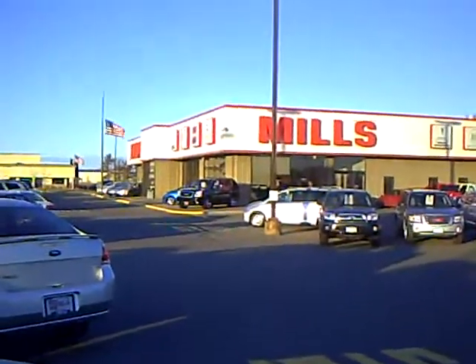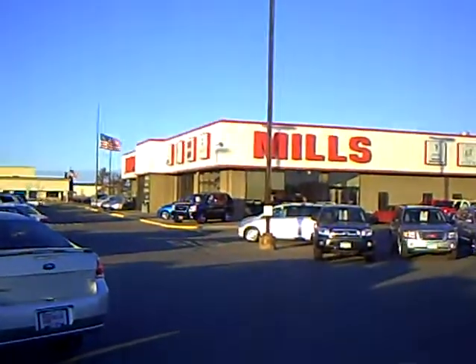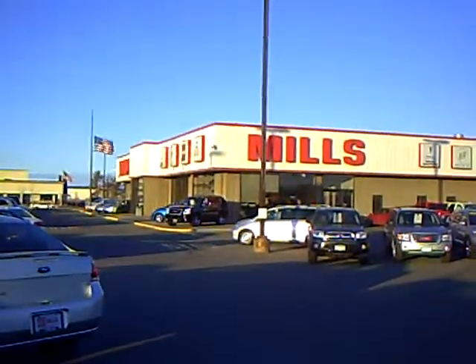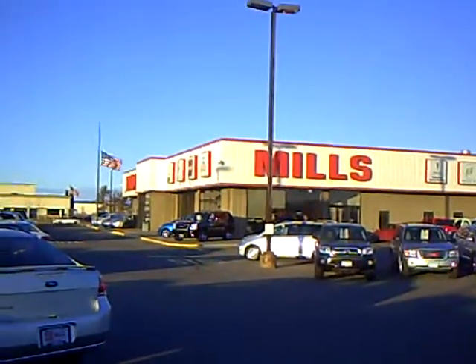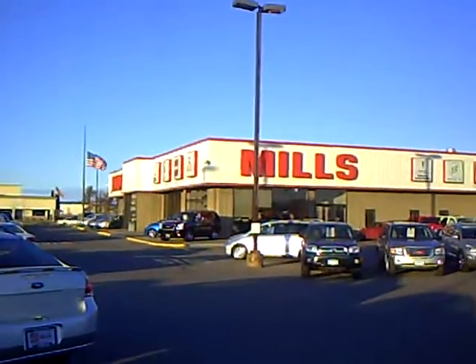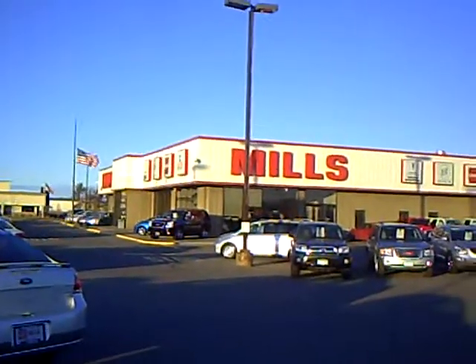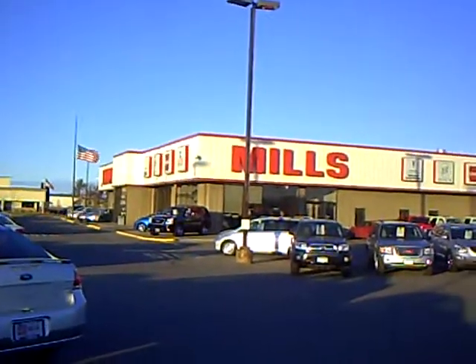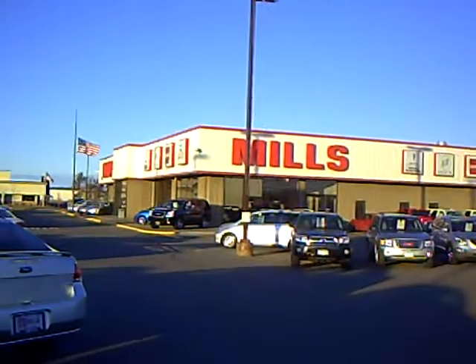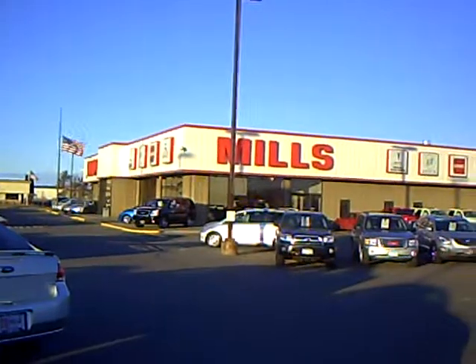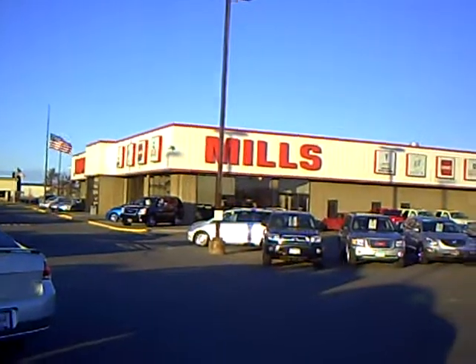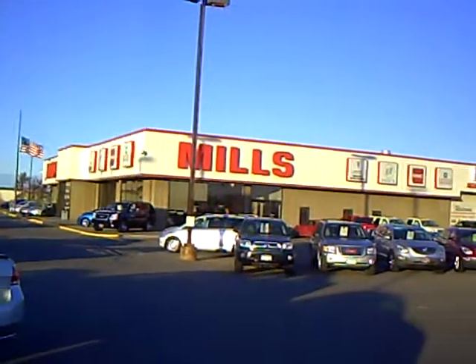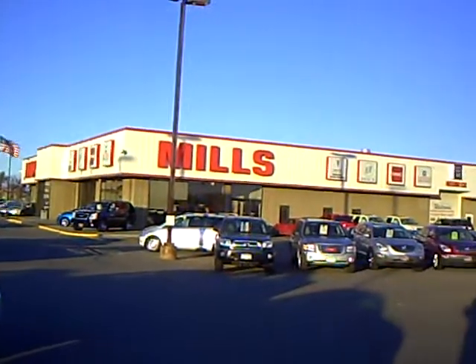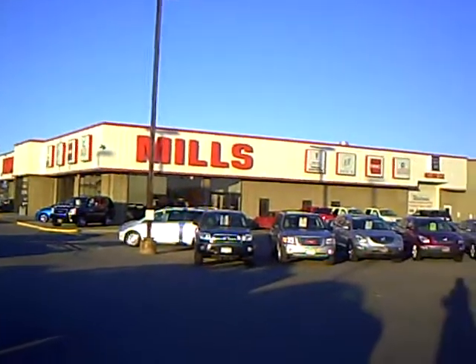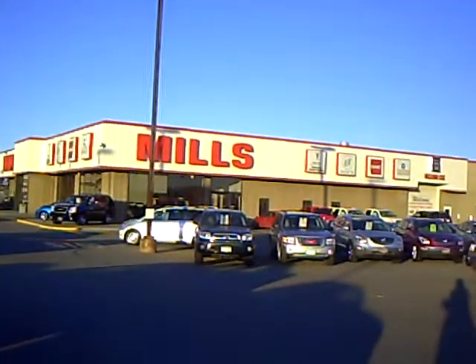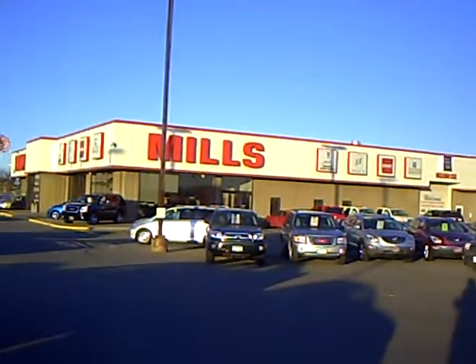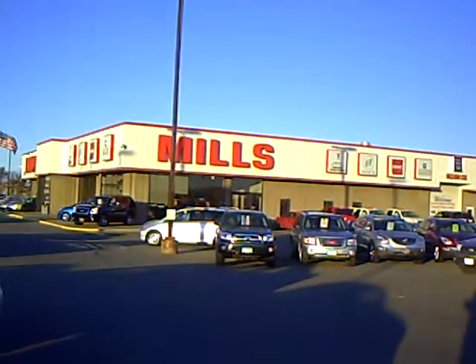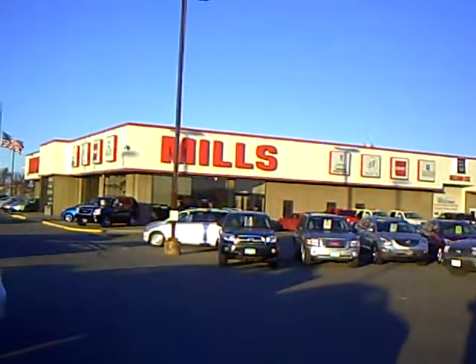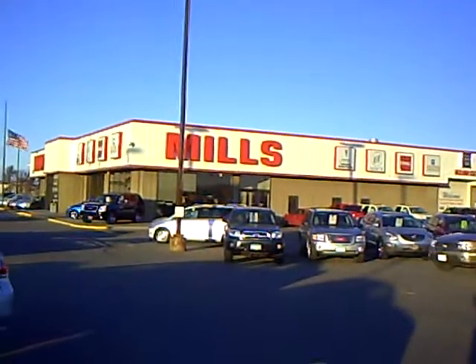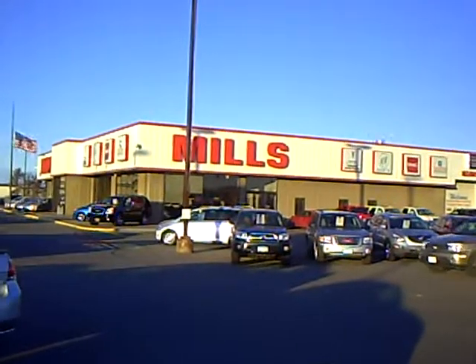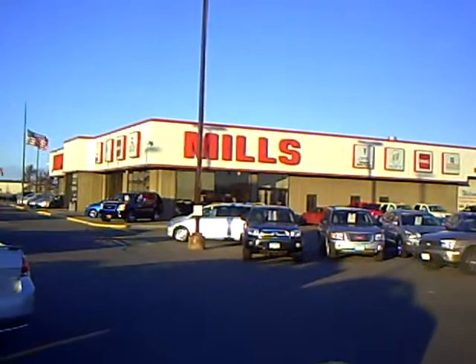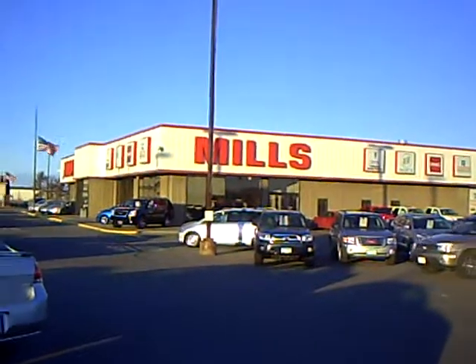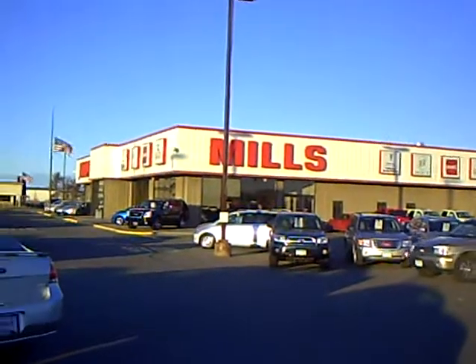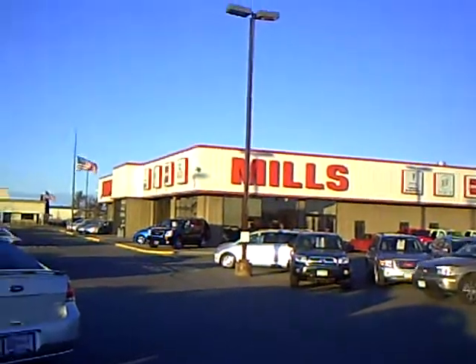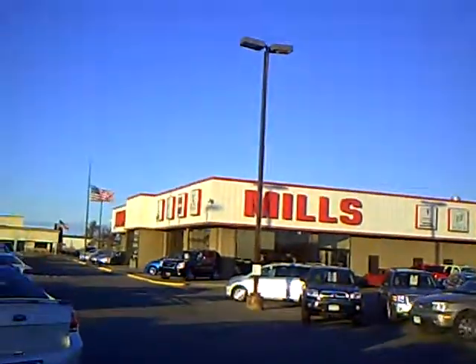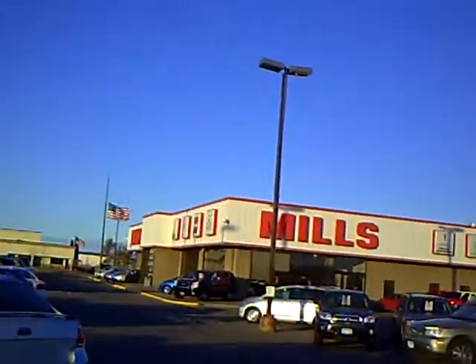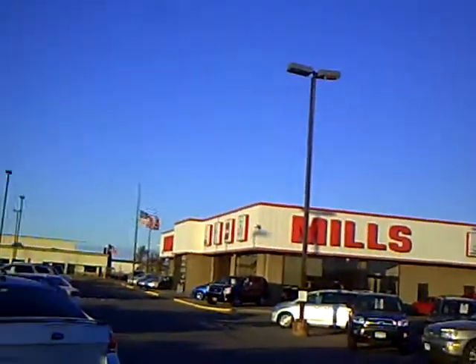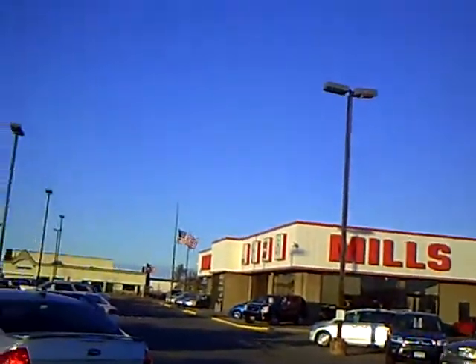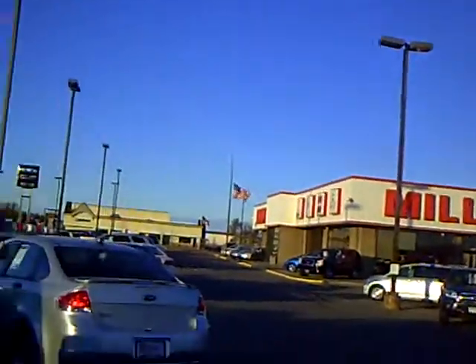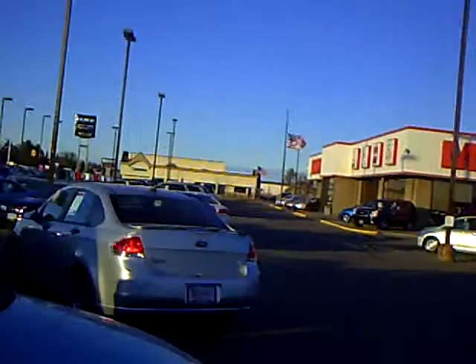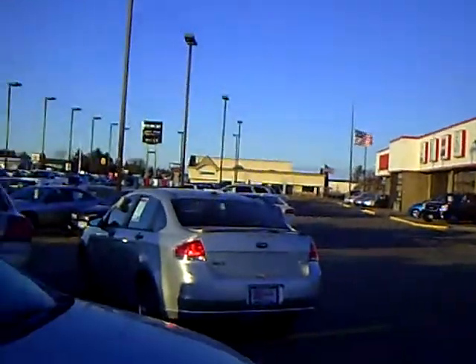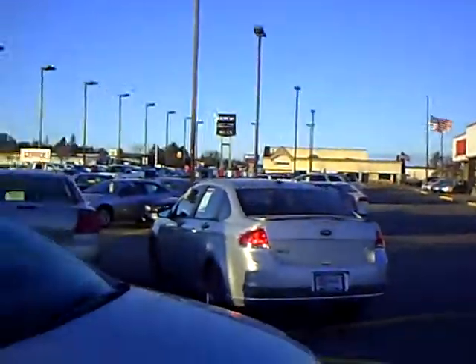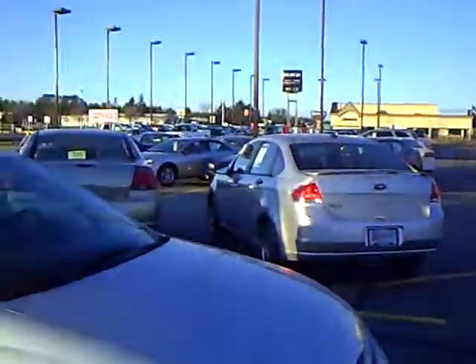Hi! My name is Laura Newman from Mills GM, your all-pleasure, no-pressure dealer in beautiful Brainerd, Minnesota.